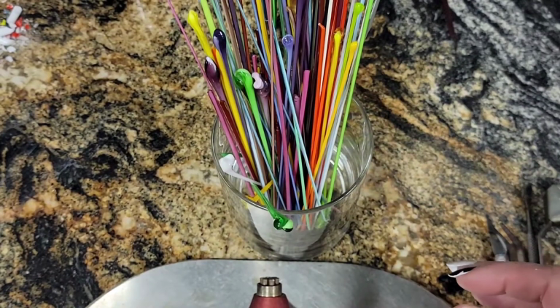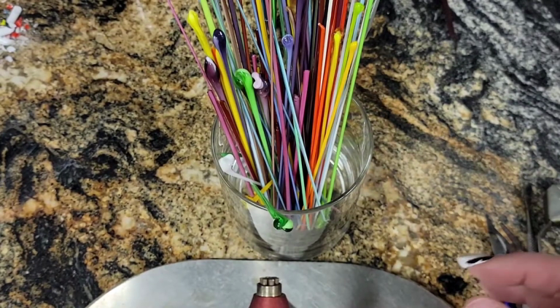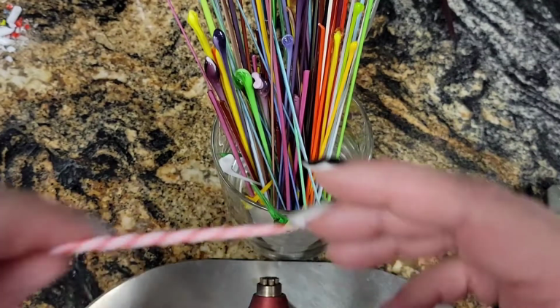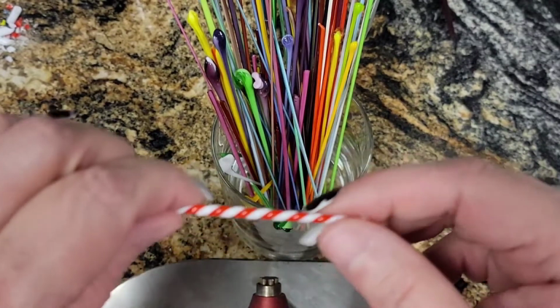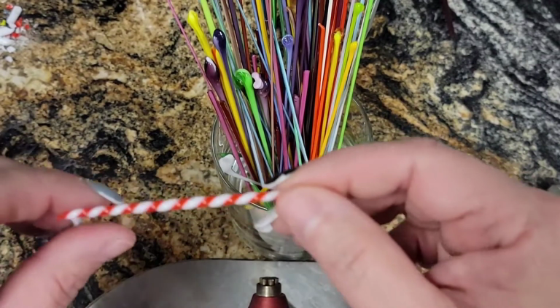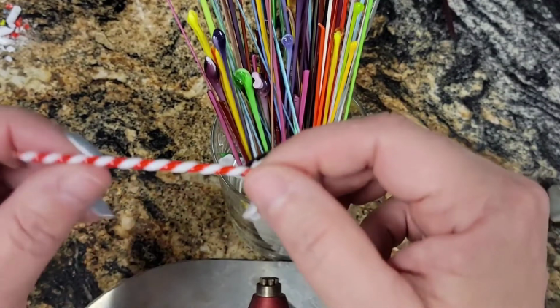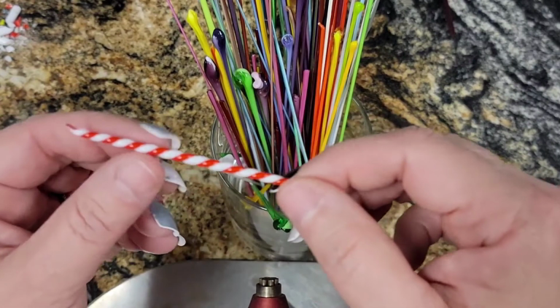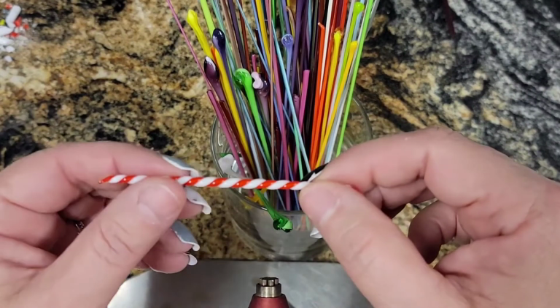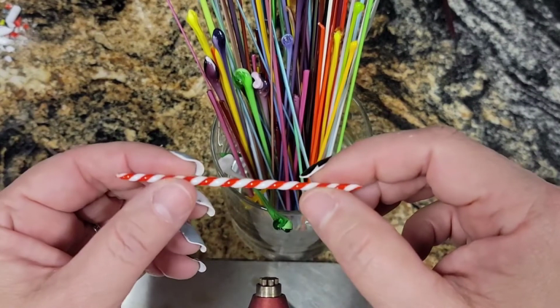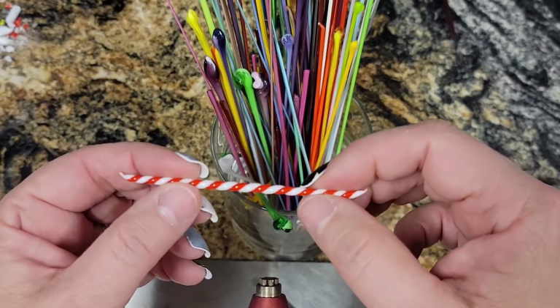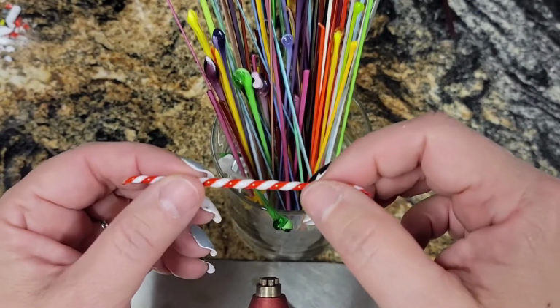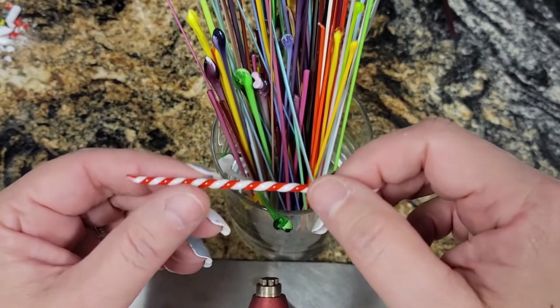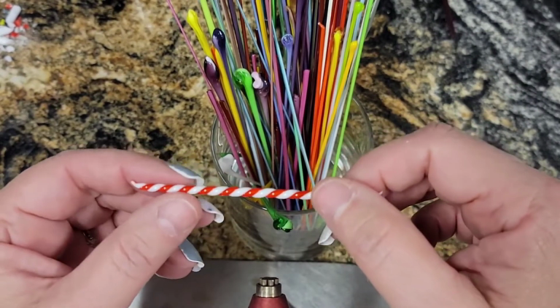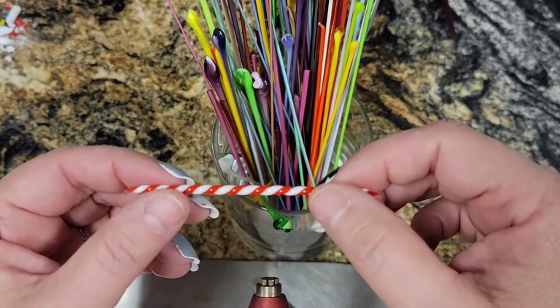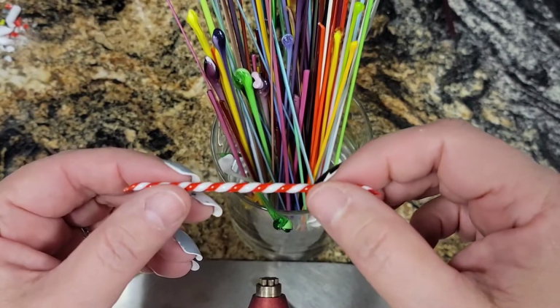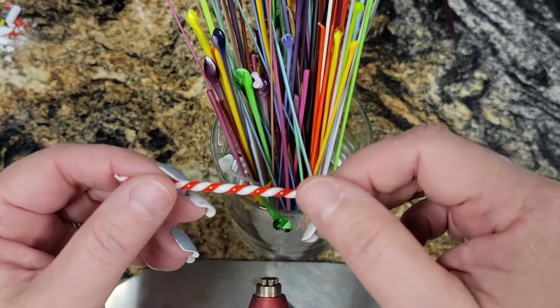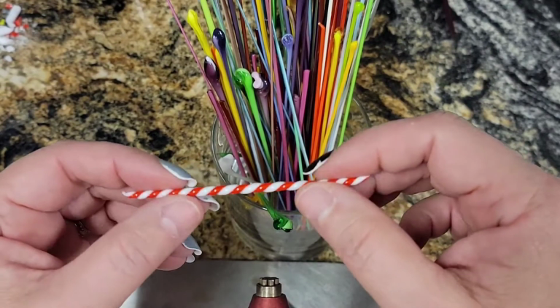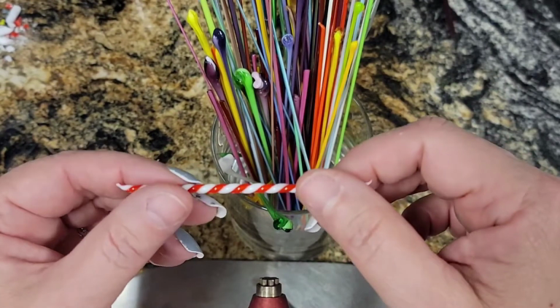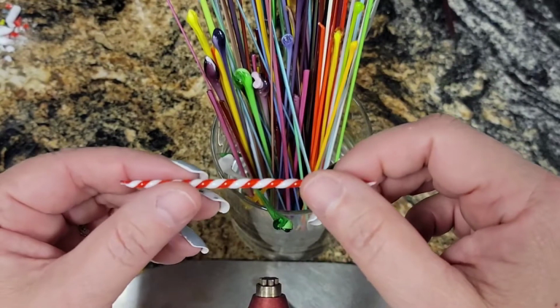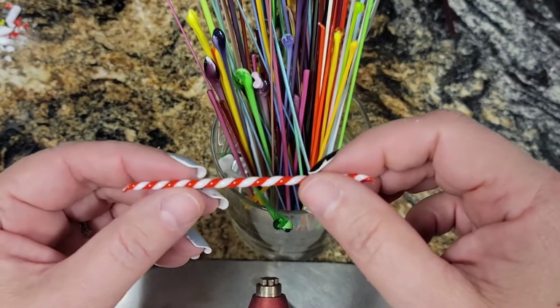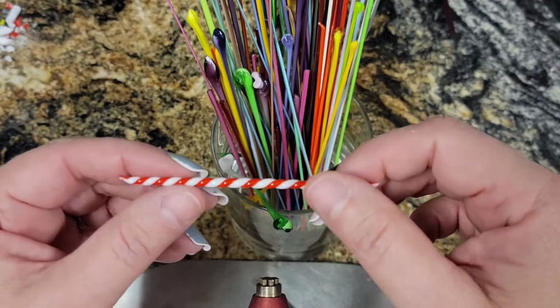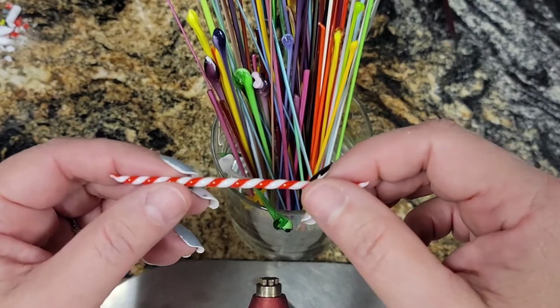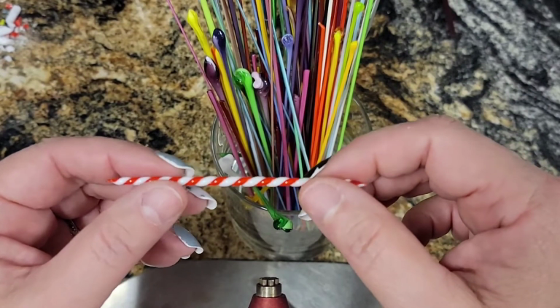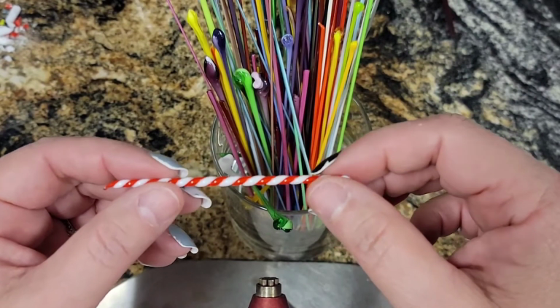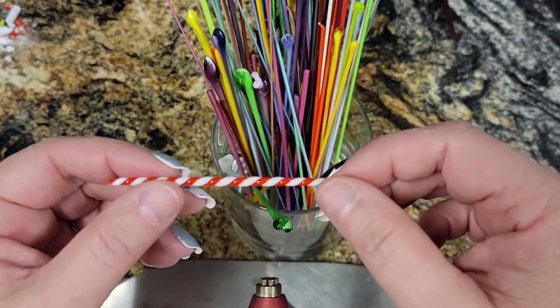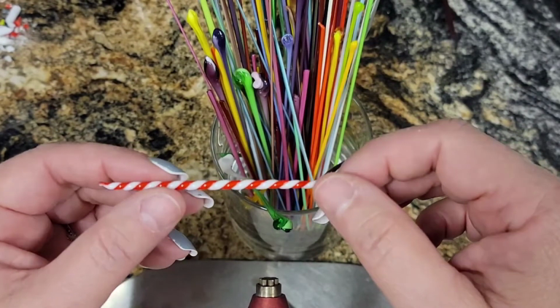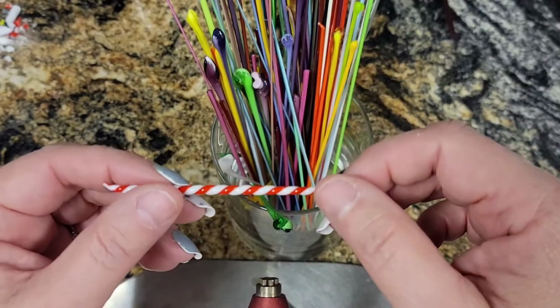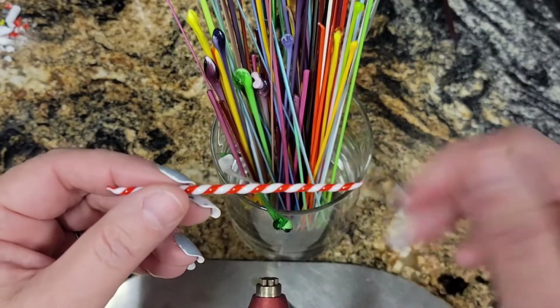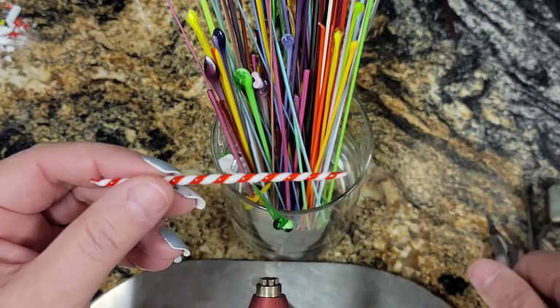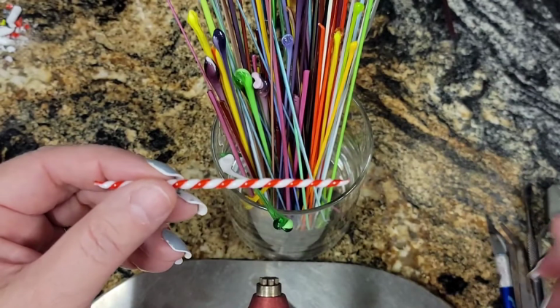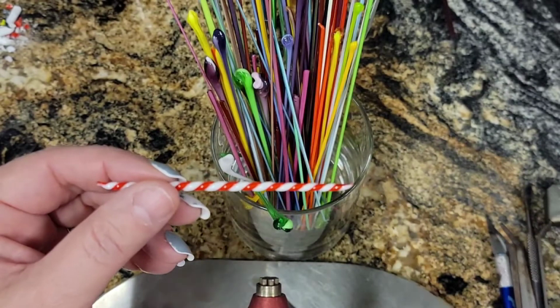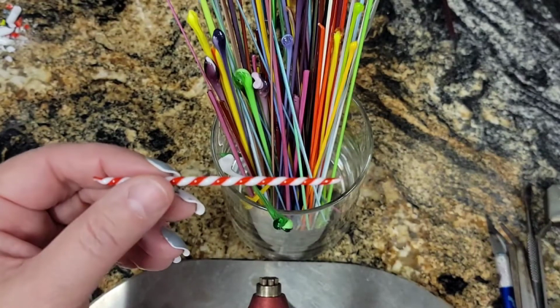I also have just a little cane left here, just red and white. I'm going to use that to make his legs, and then of course black and white for his eyes.